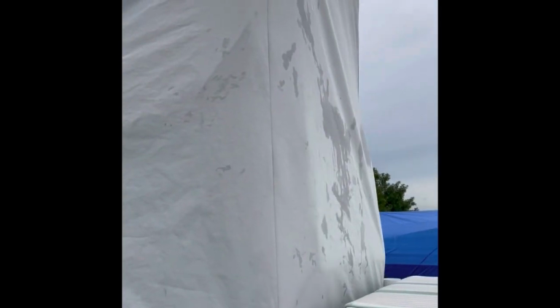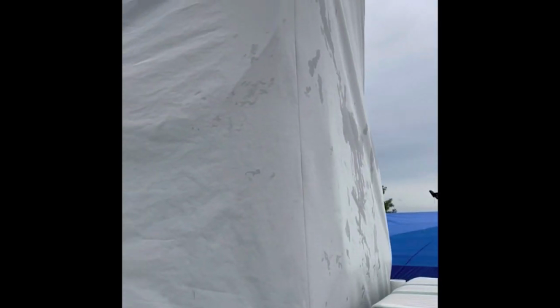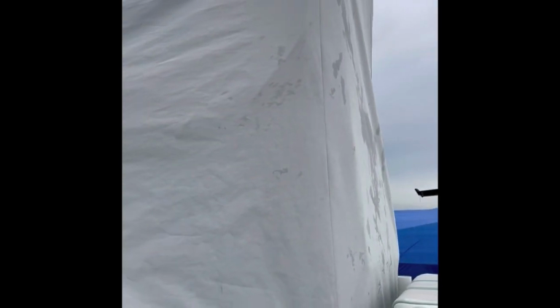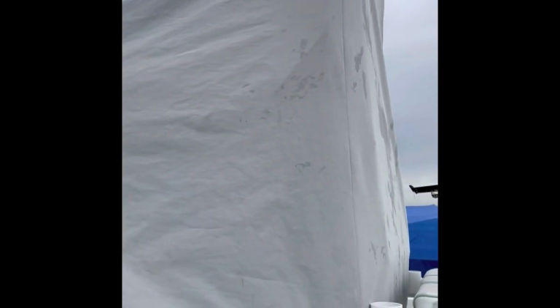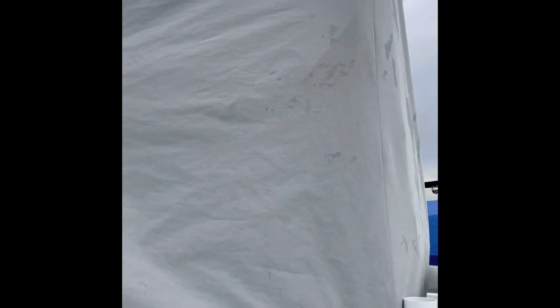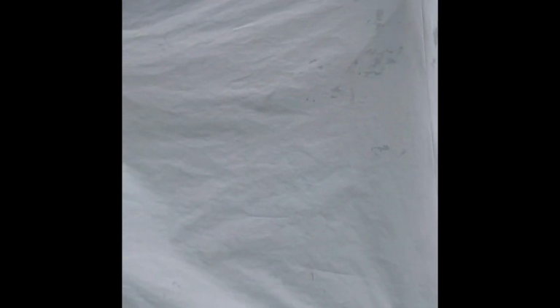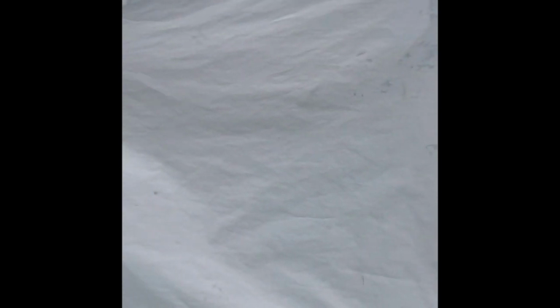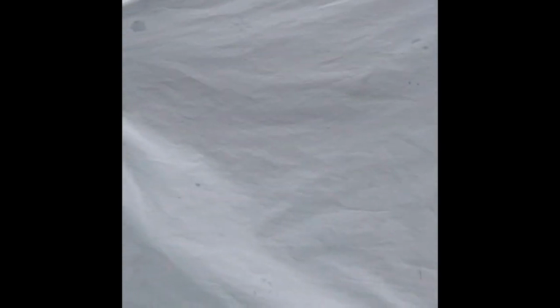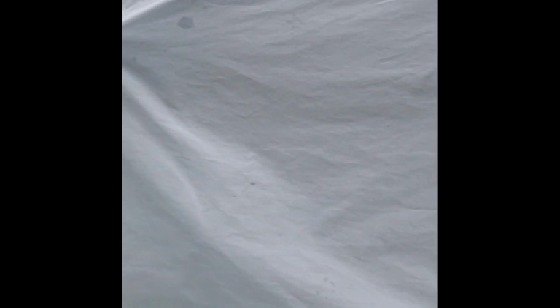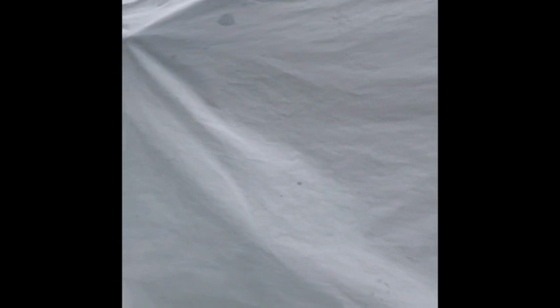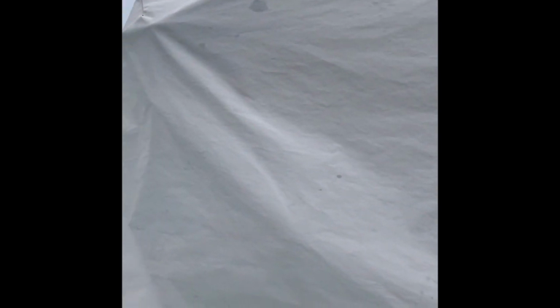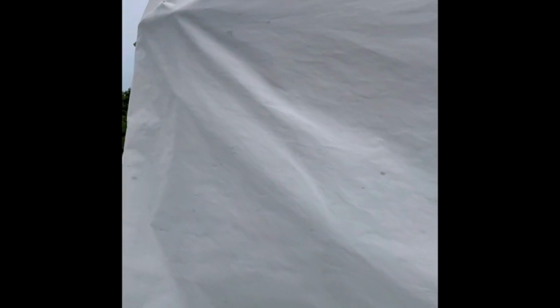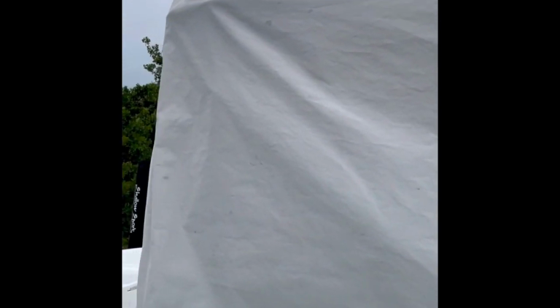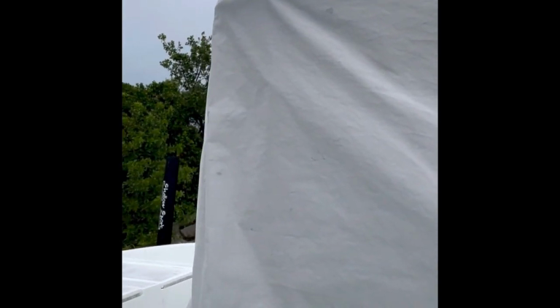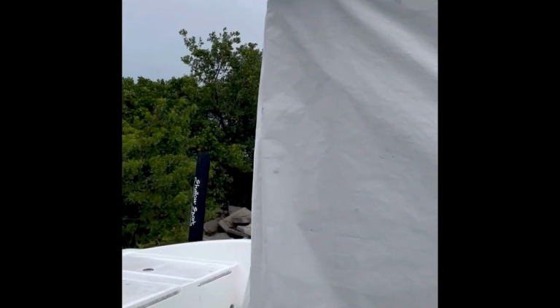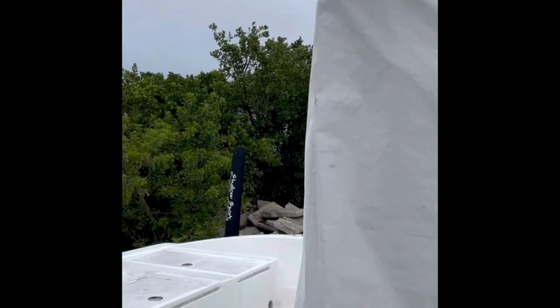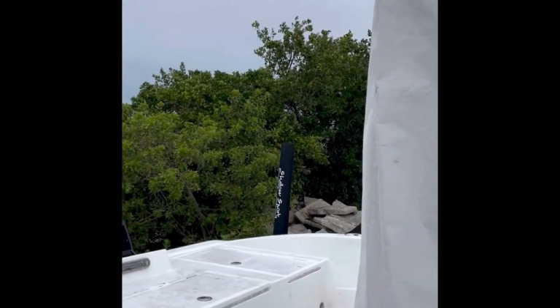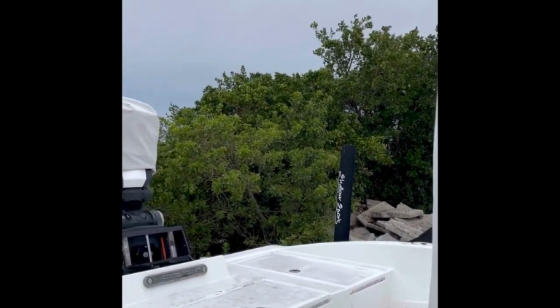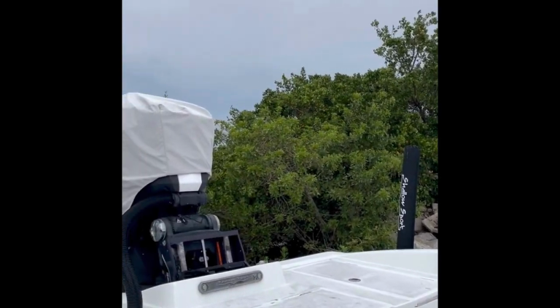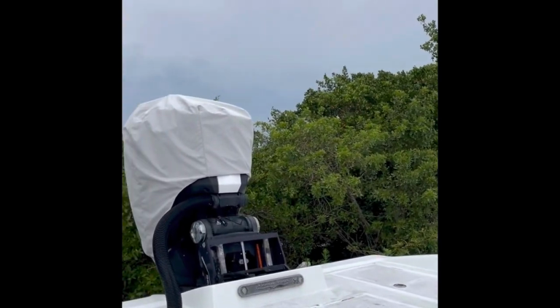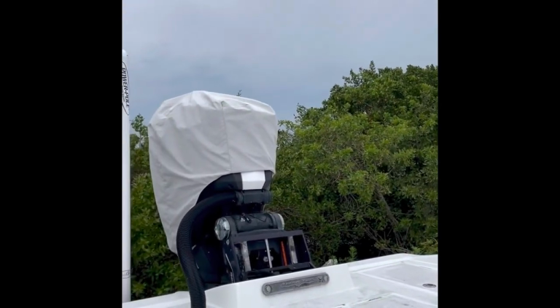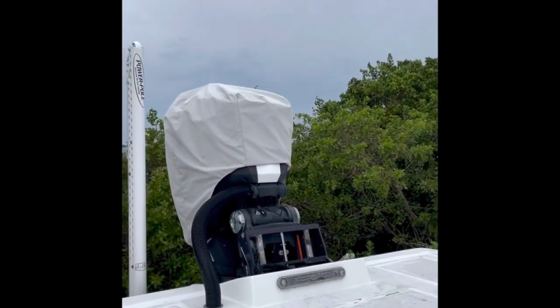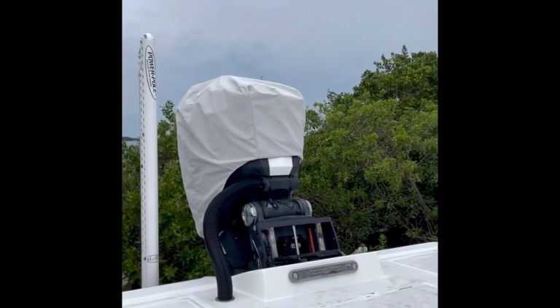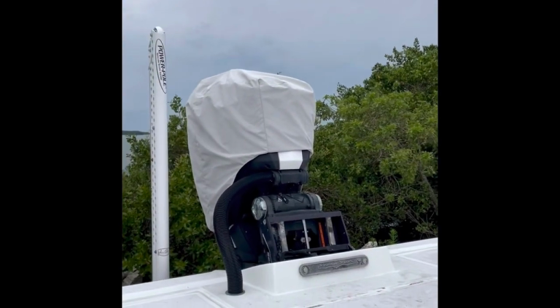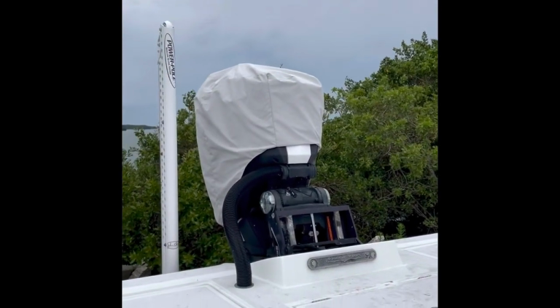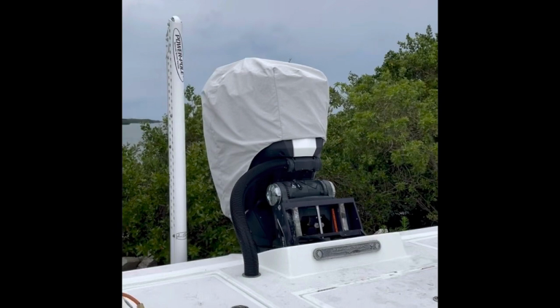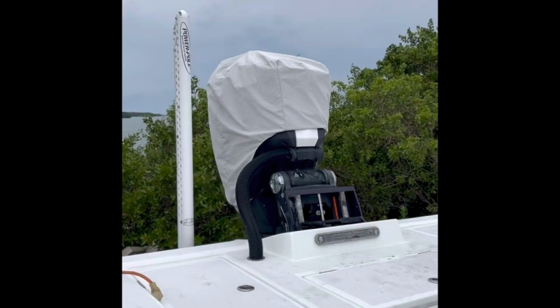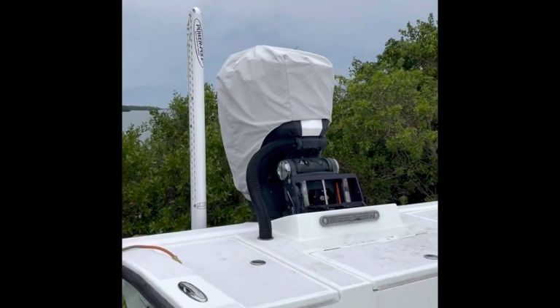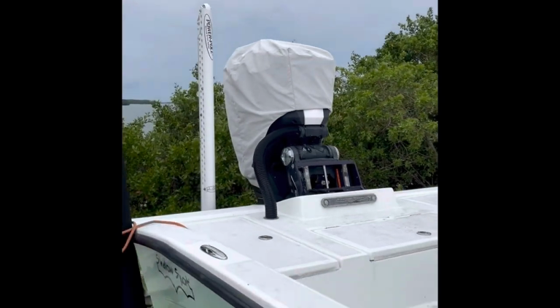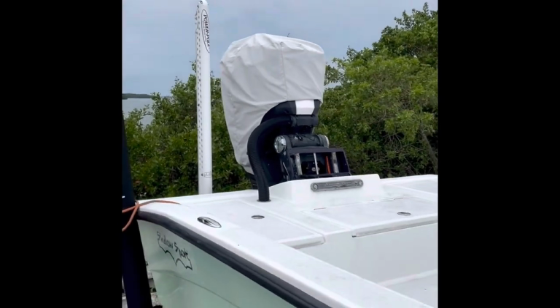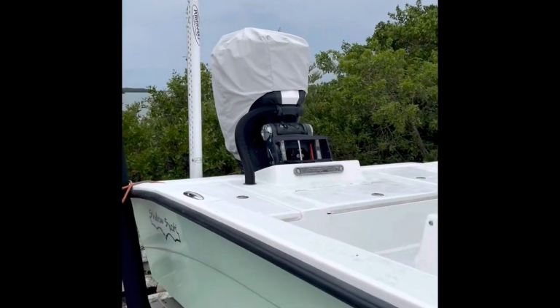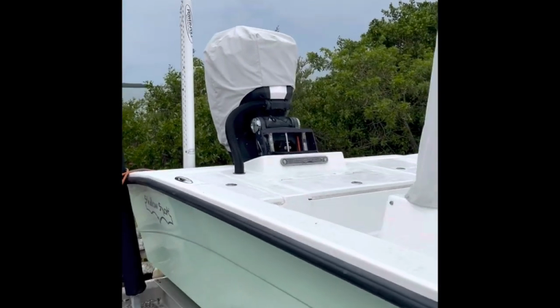These are the console covers — underneath them are the two bean bags — and that is the engine cover. That's what she looks like when she's put to bed.